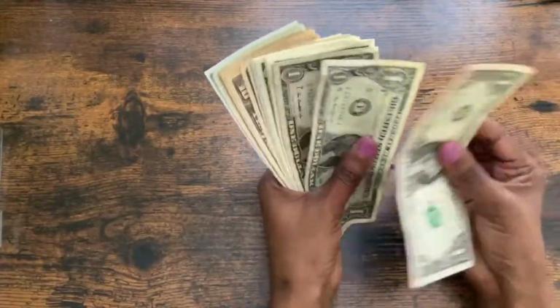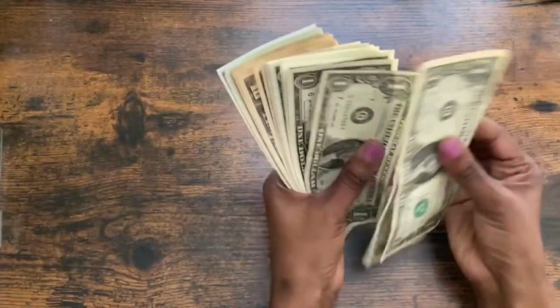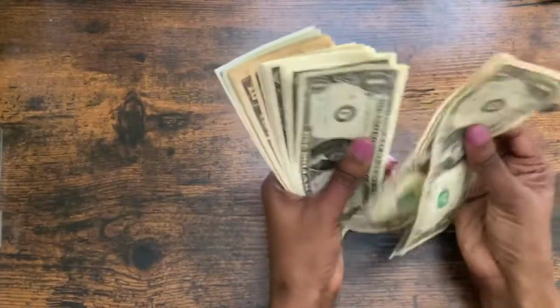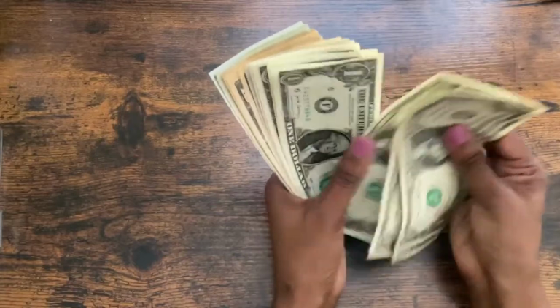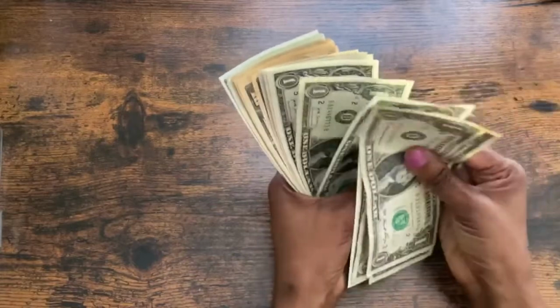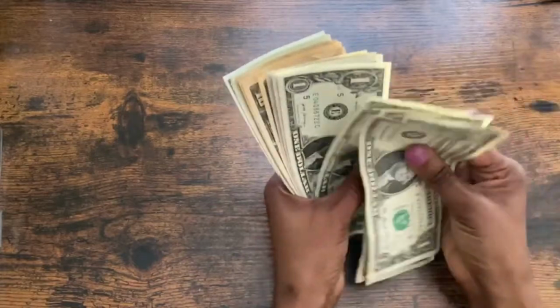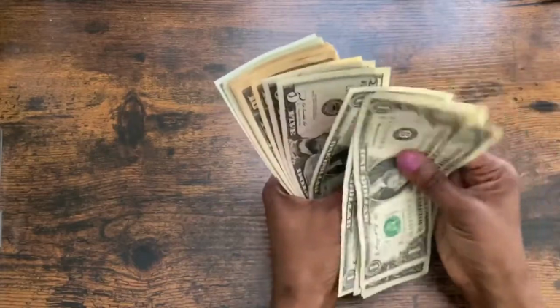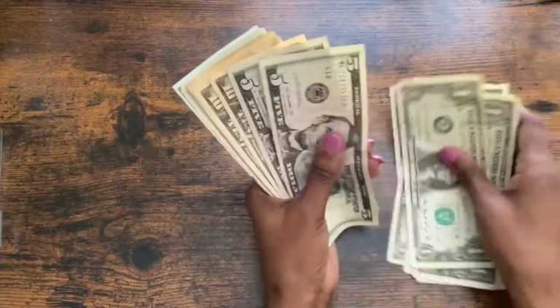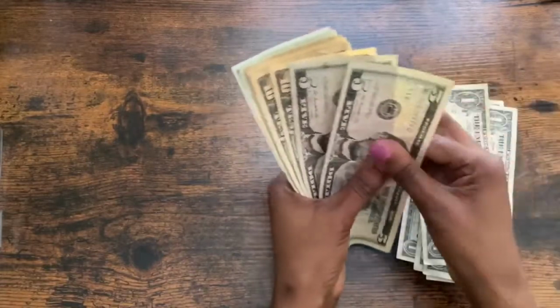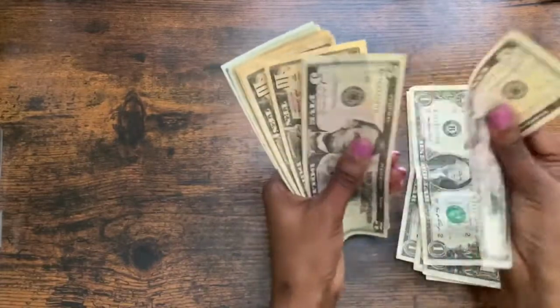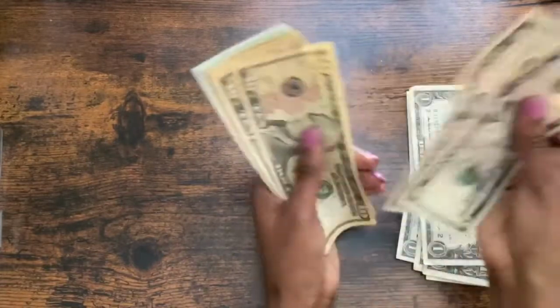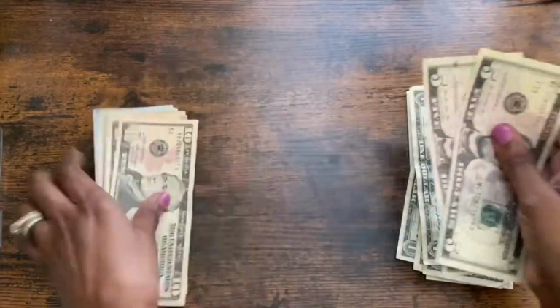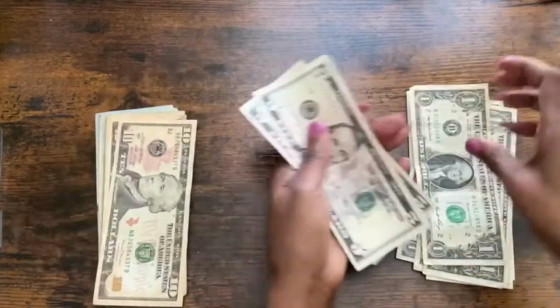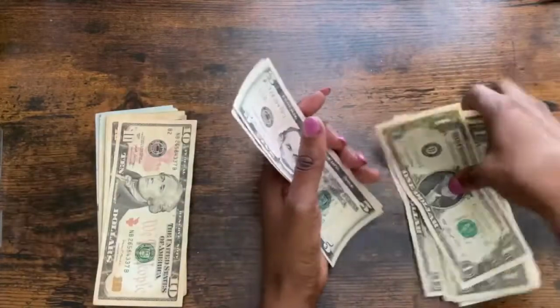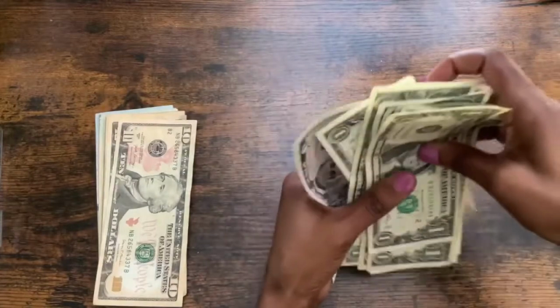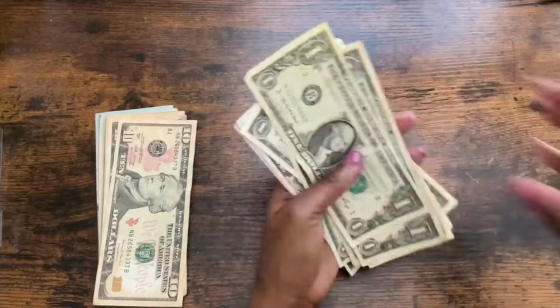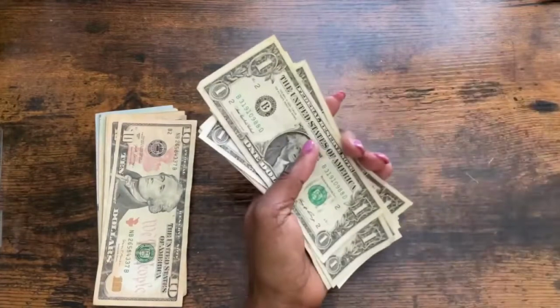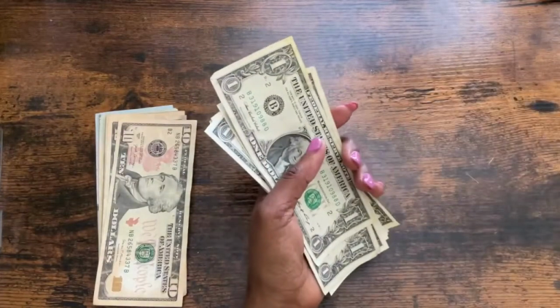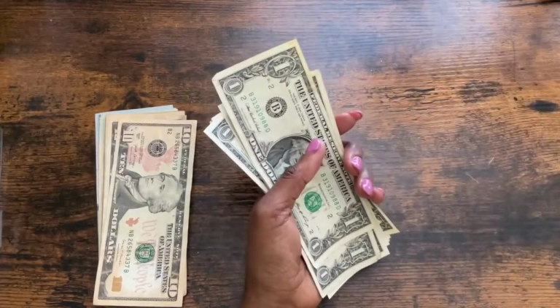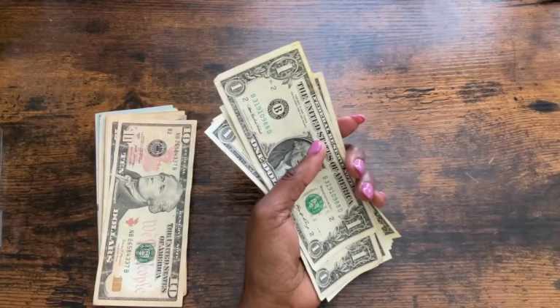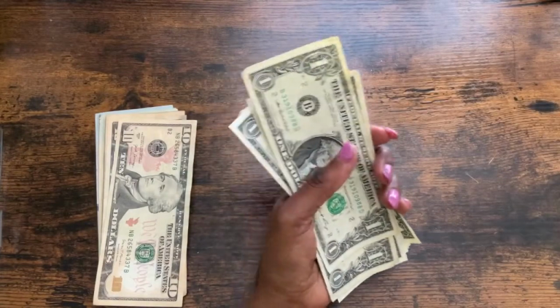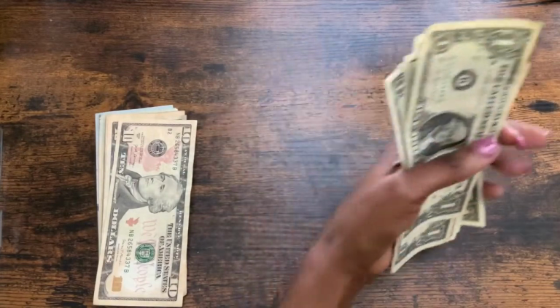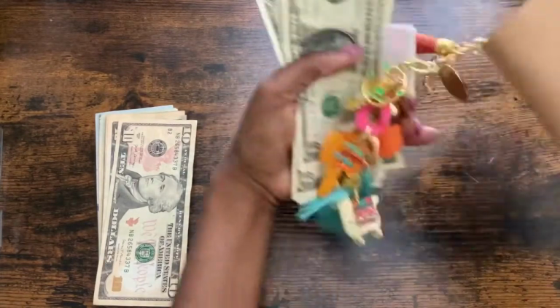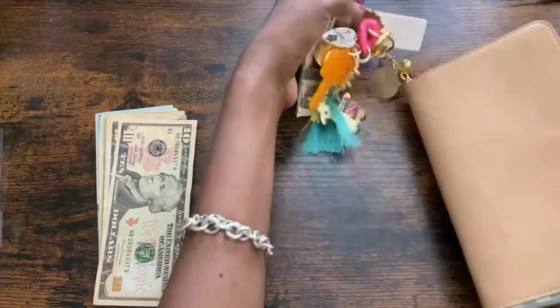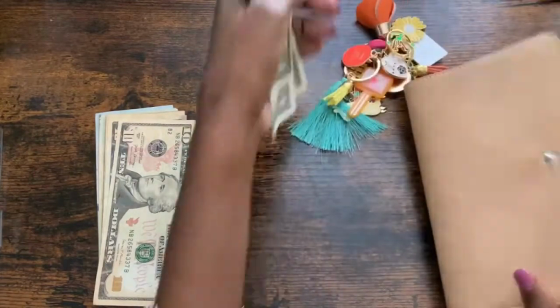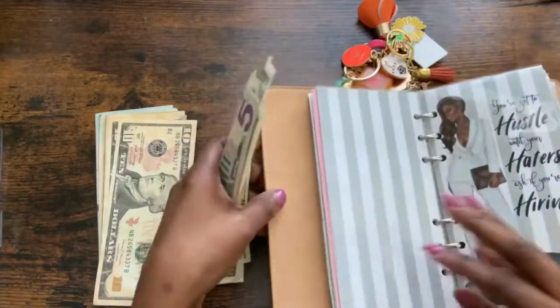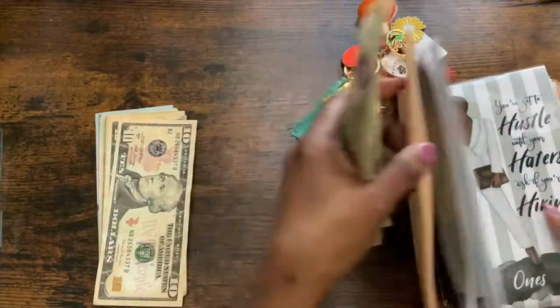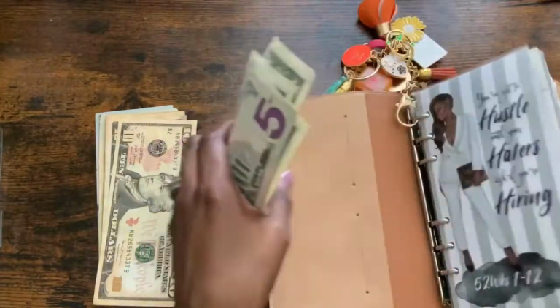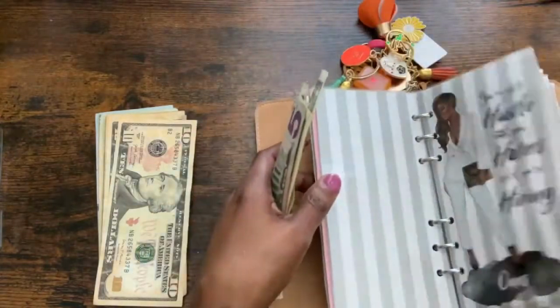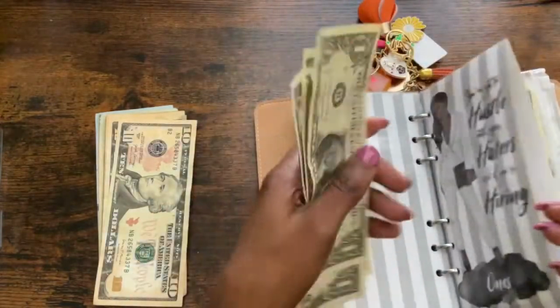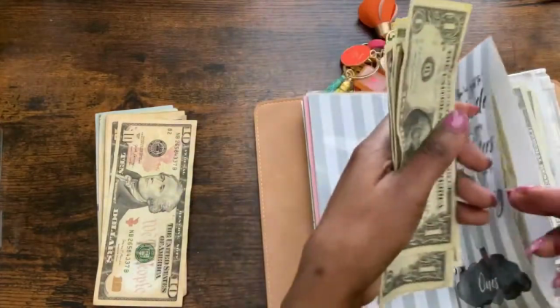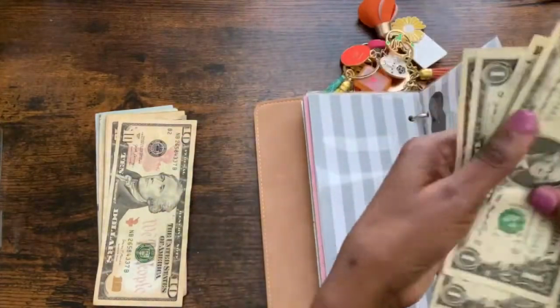So now we're going to take one, two, three, four, five, six, seven — five, ten — so seventeen dollars, and we're going to go ahead and bring out our lovely binder and put our ones and fives into their respective spots.